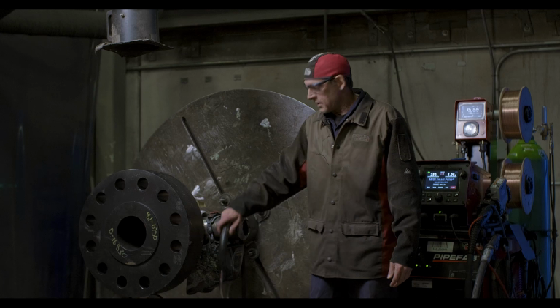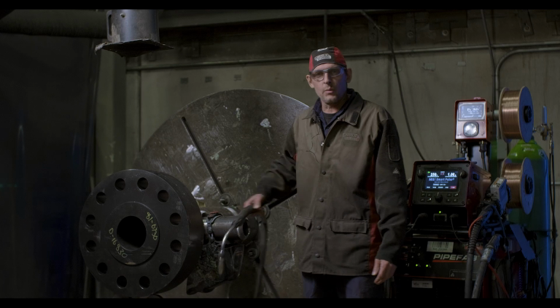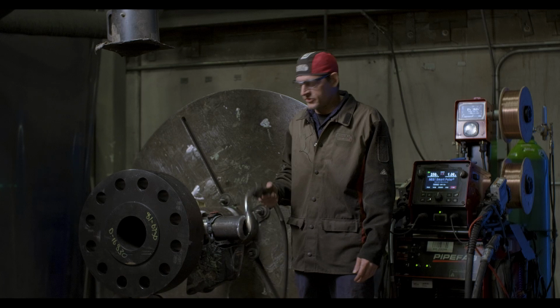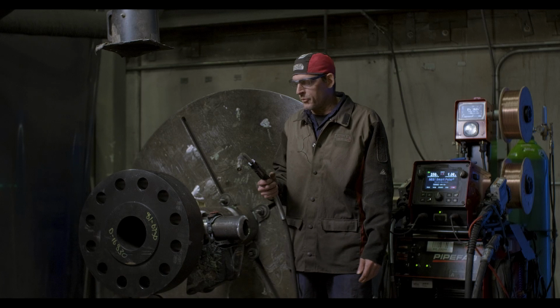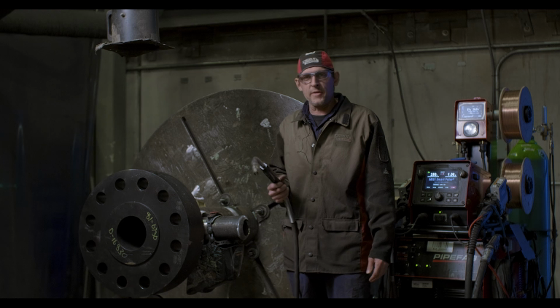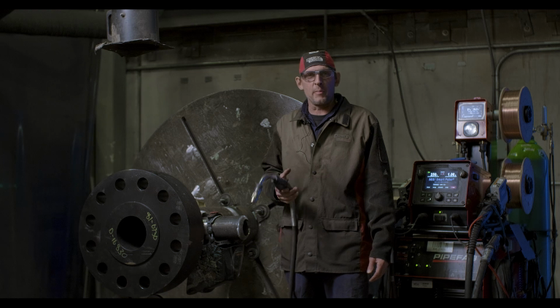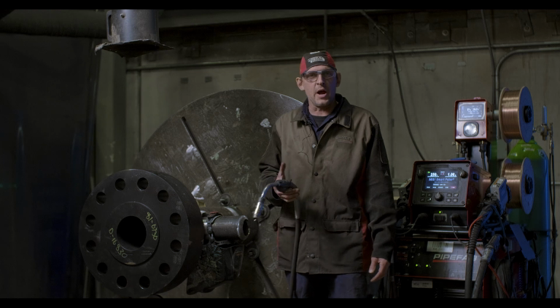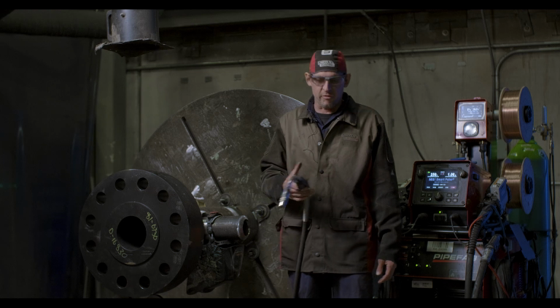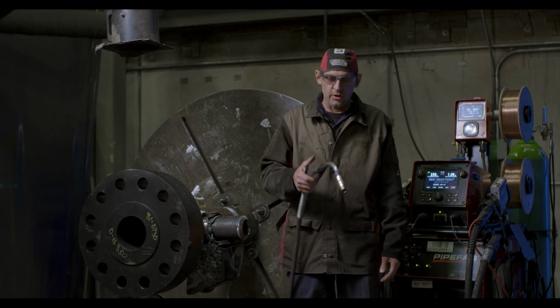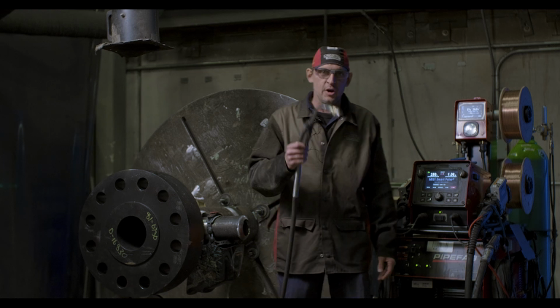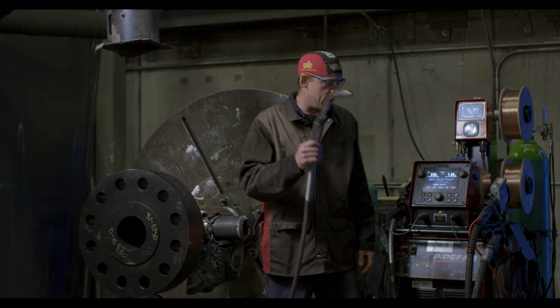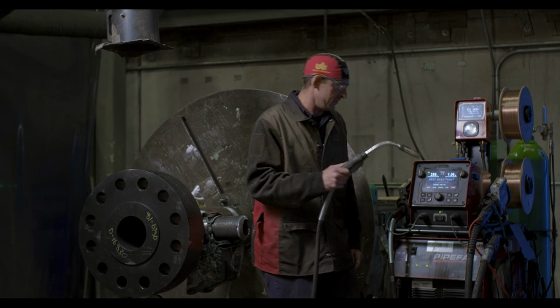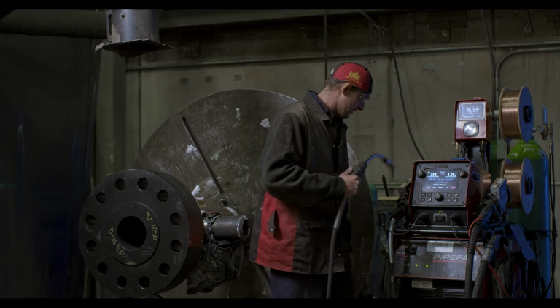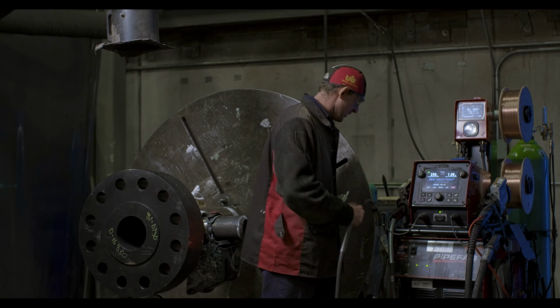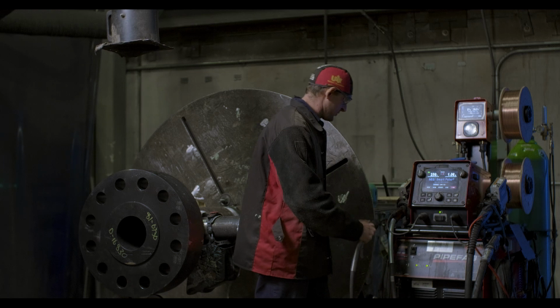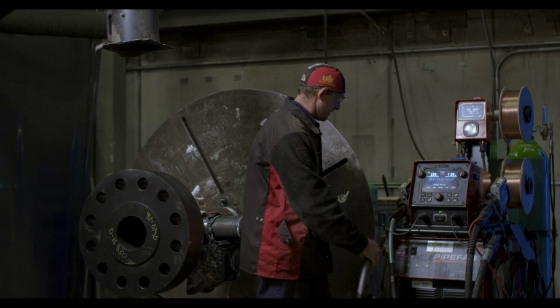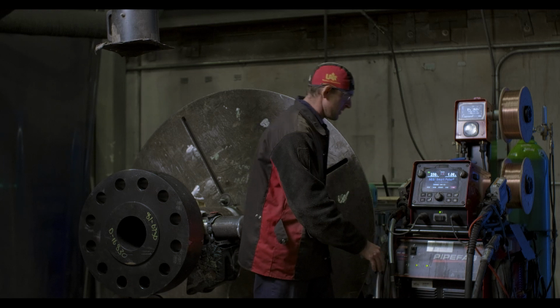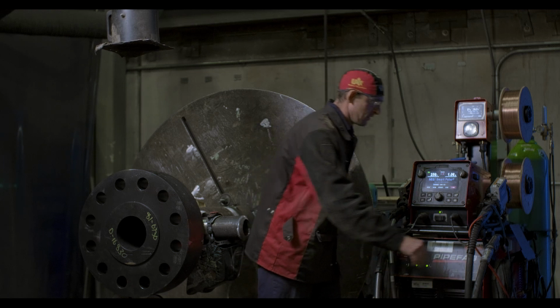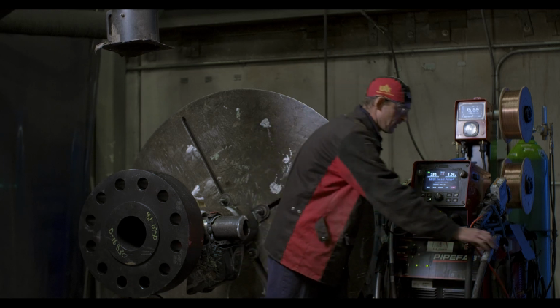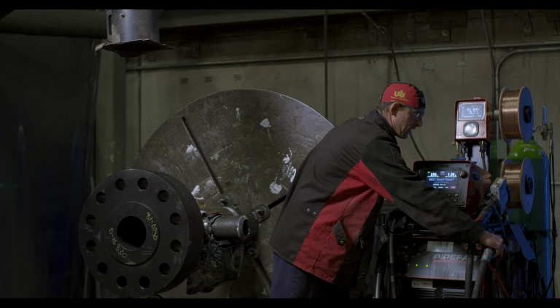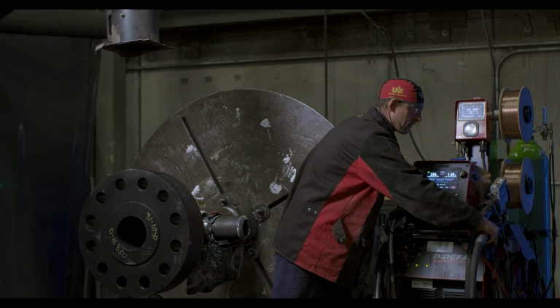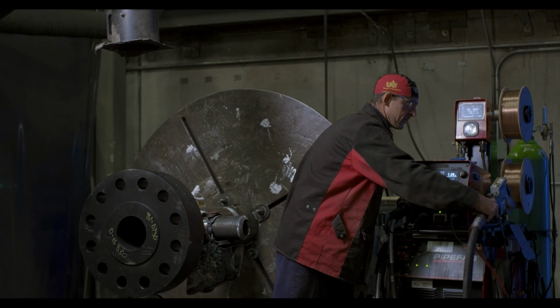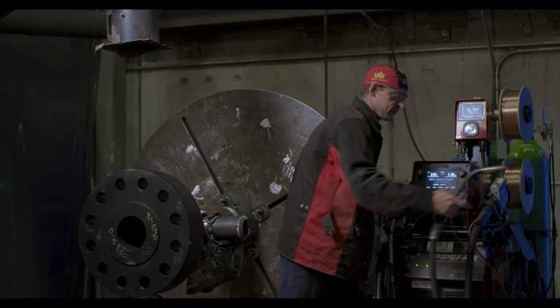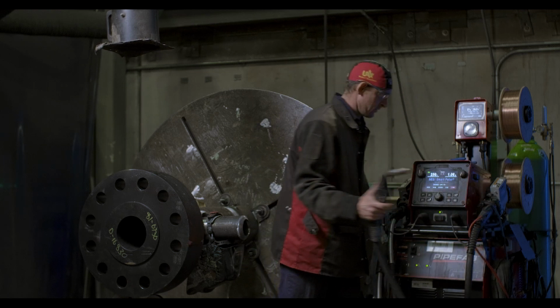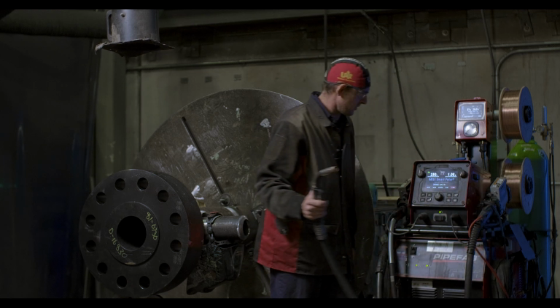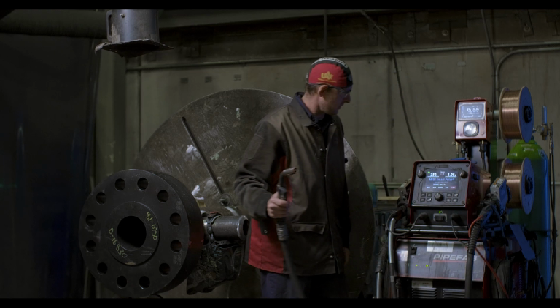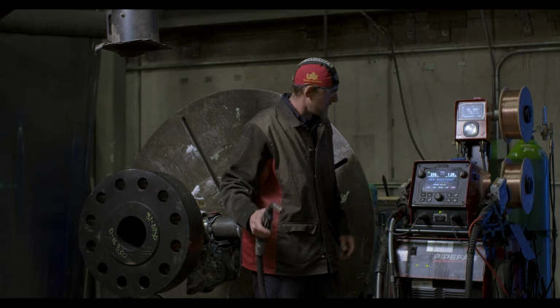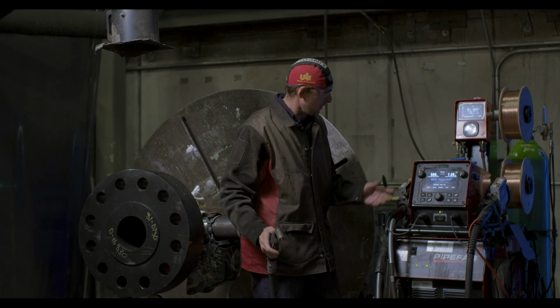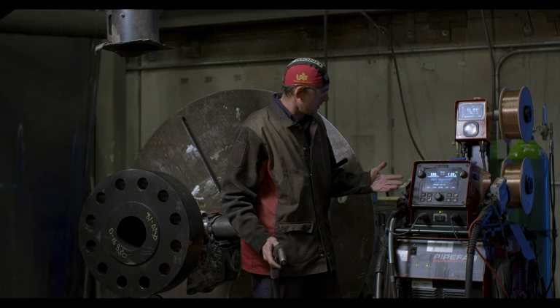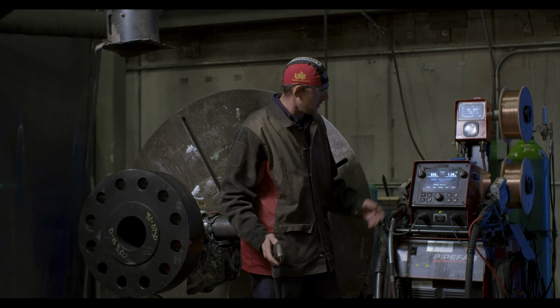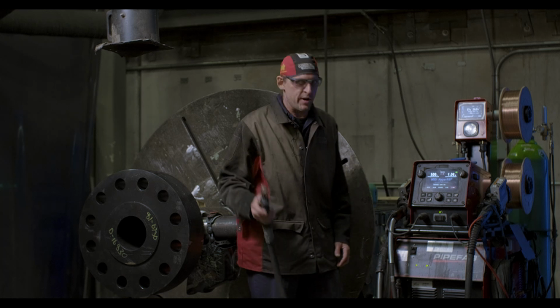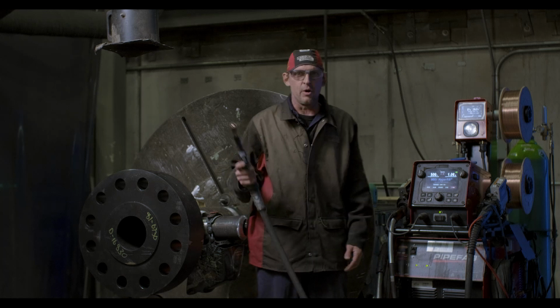And once I'm ready for my hyperfill, see how quick this is — I put this one here, grab this, and I'm ready to go.